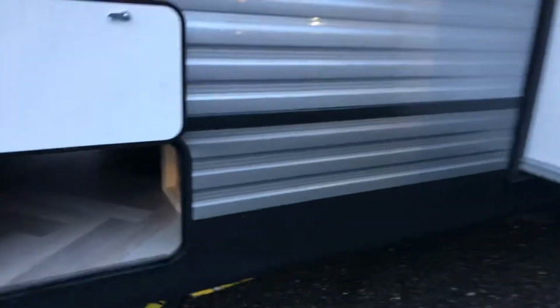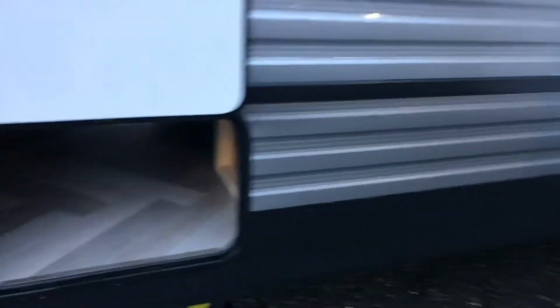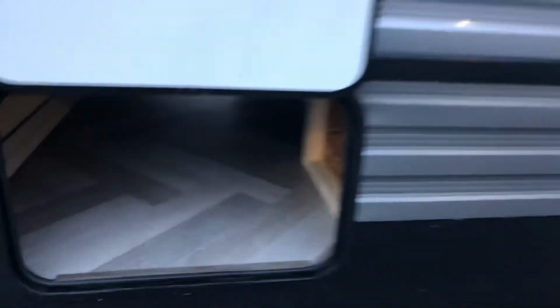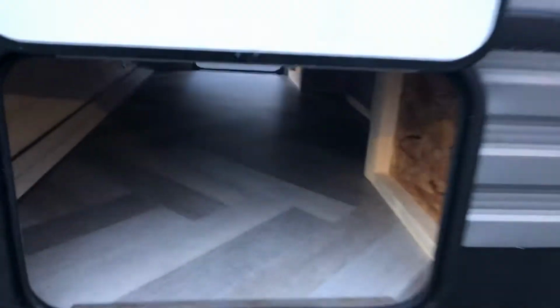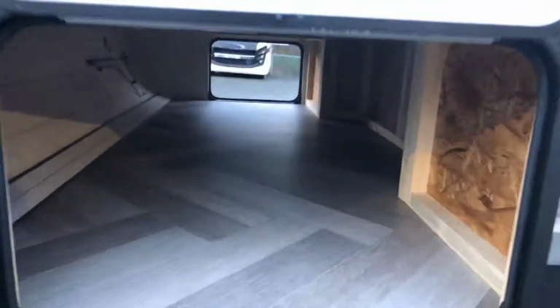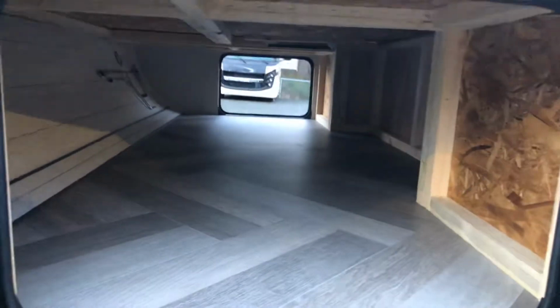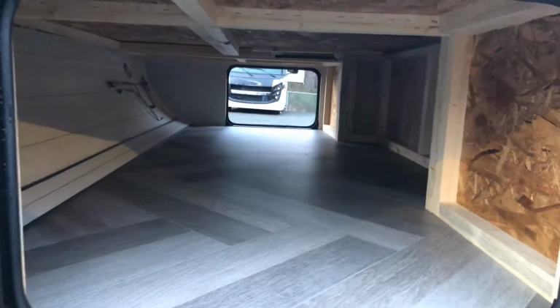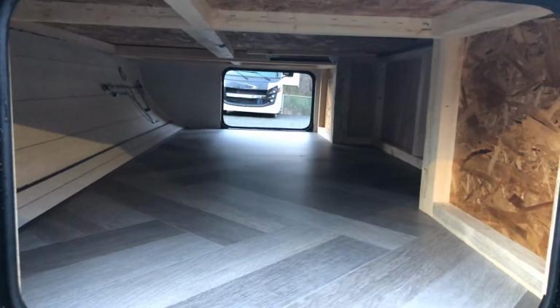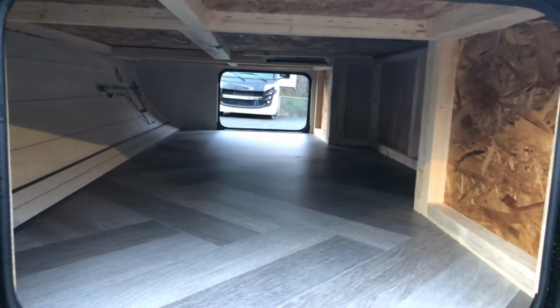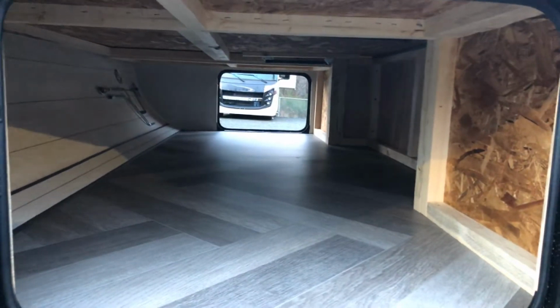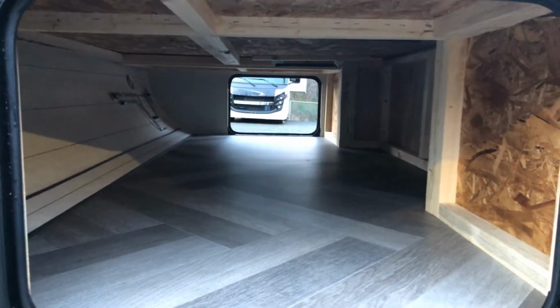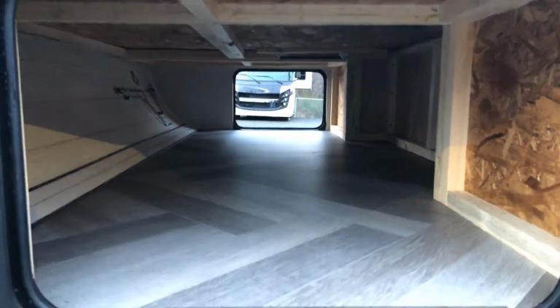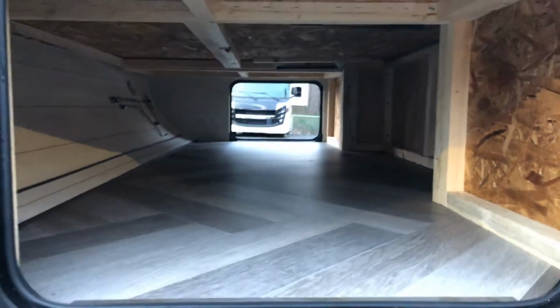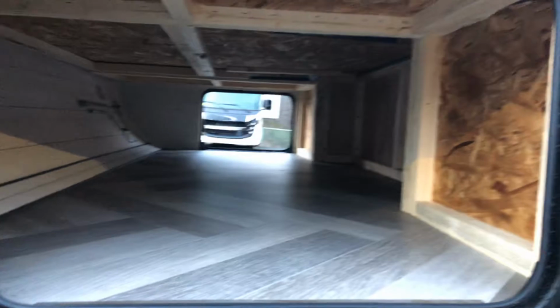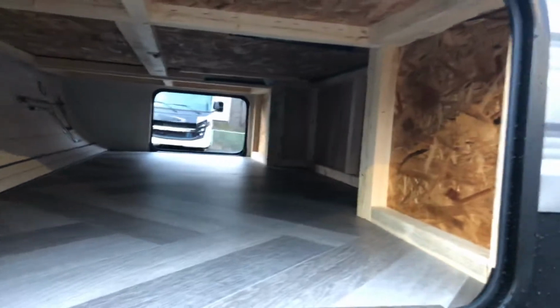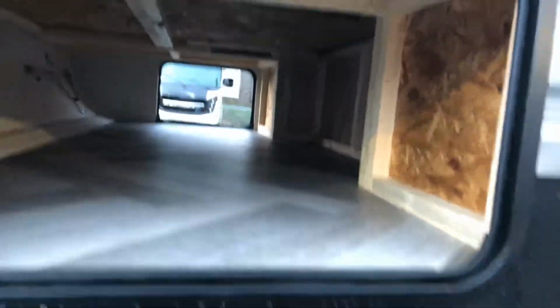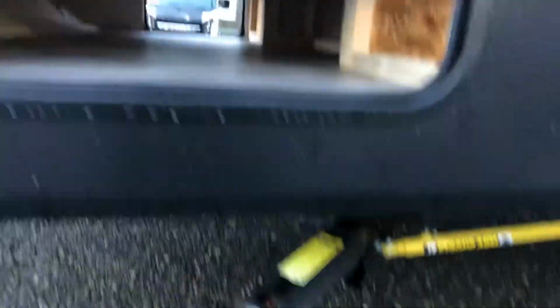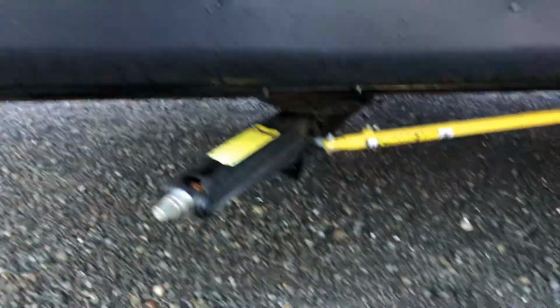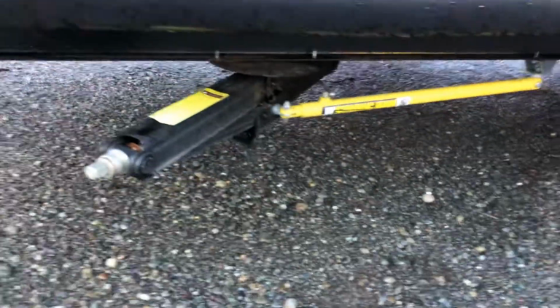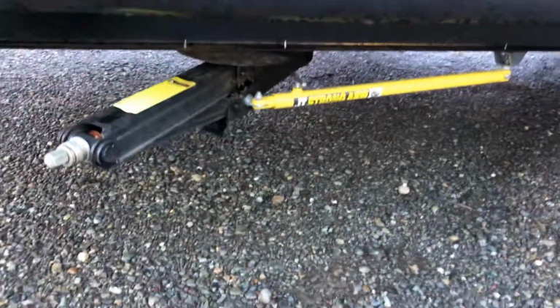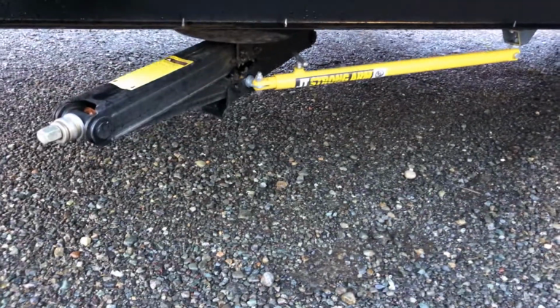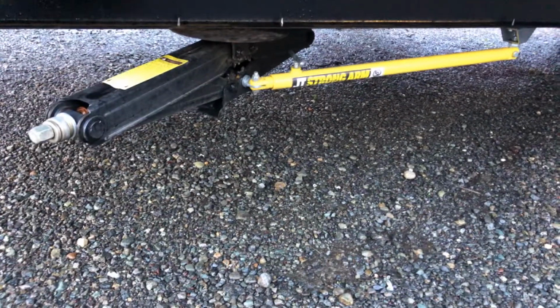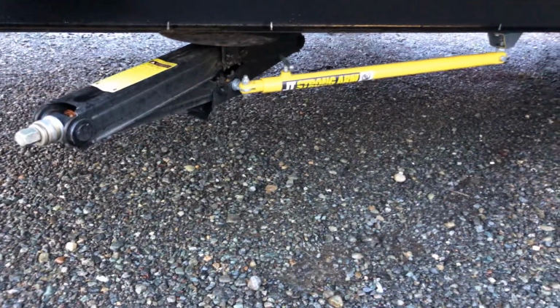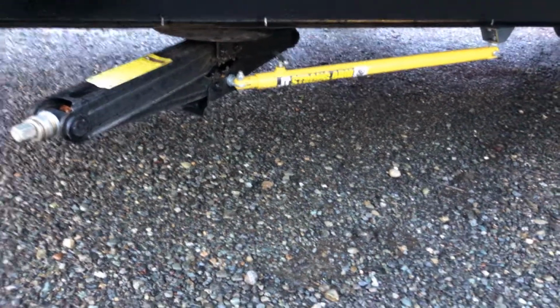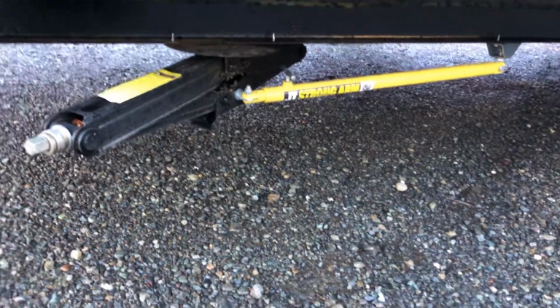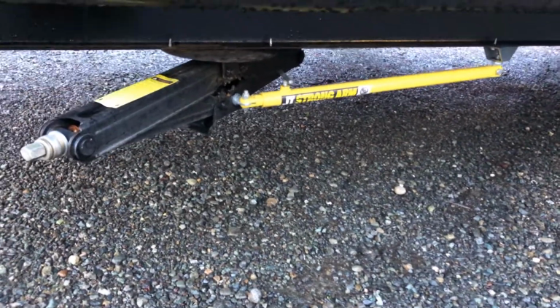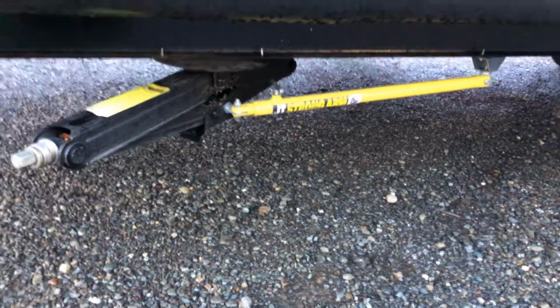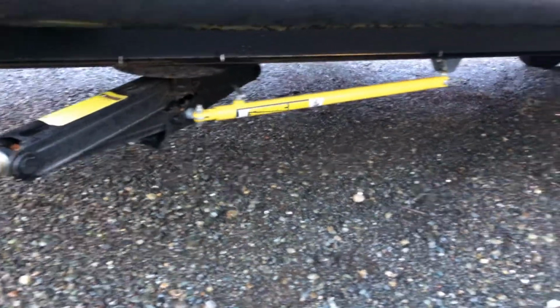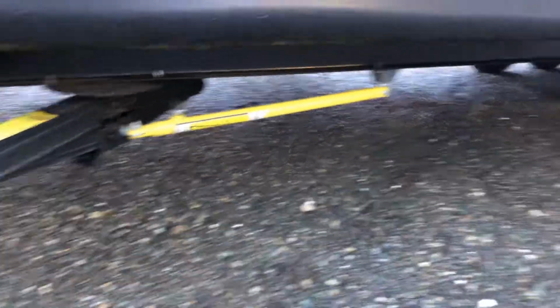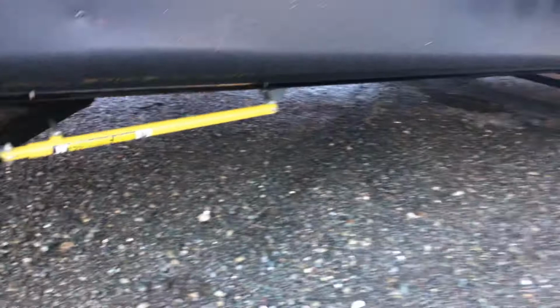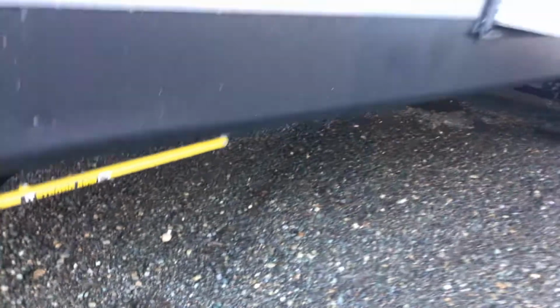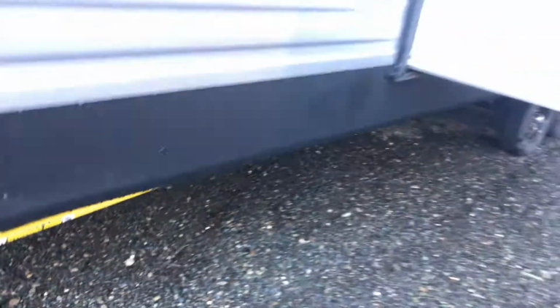We have a pass-through storage compartment in the front, so lots of room for storage. We've got our strong arm jacks mounted to our cranking jacks for stability.